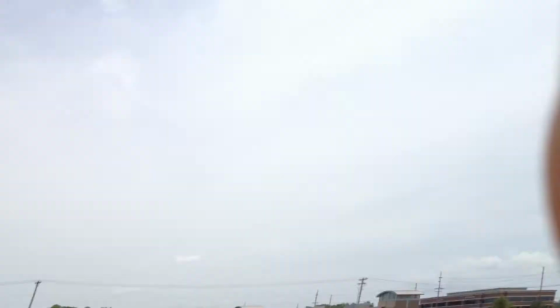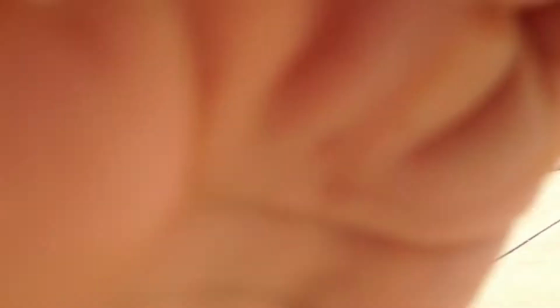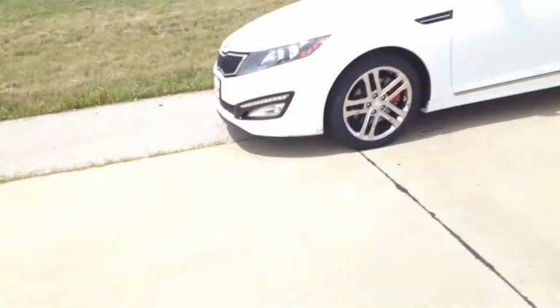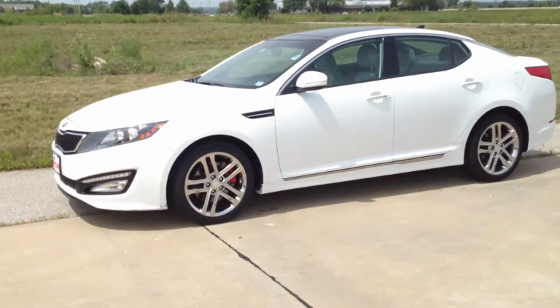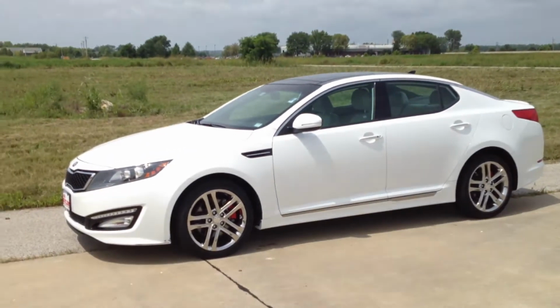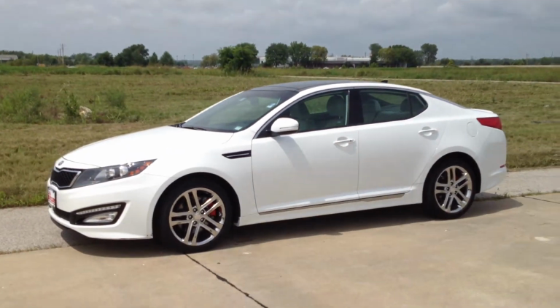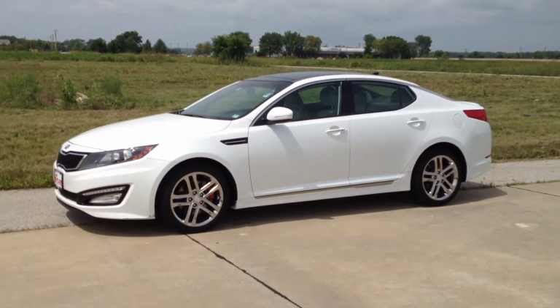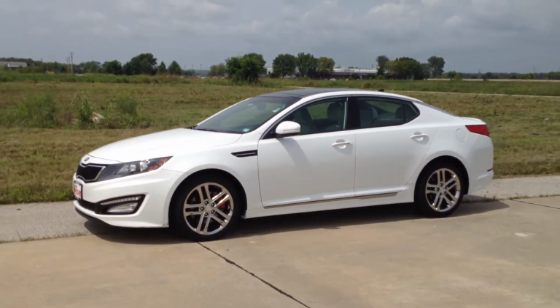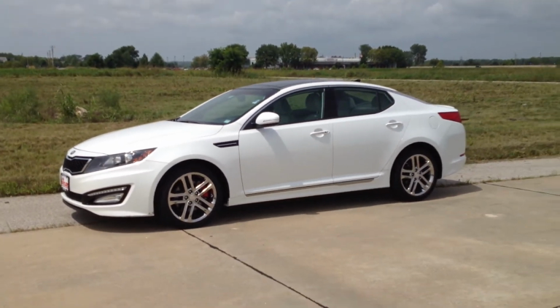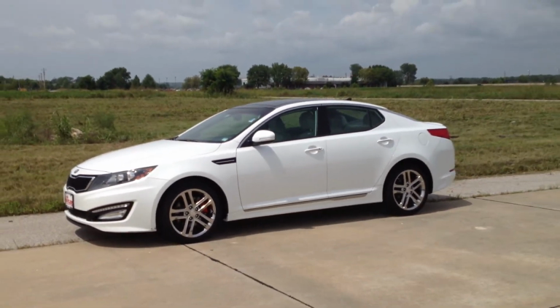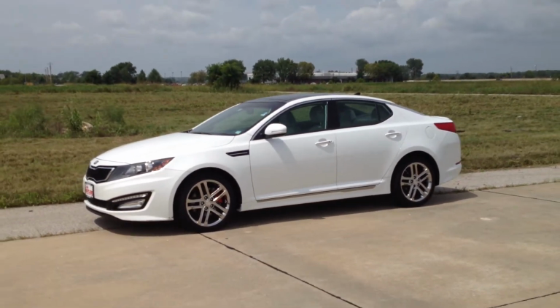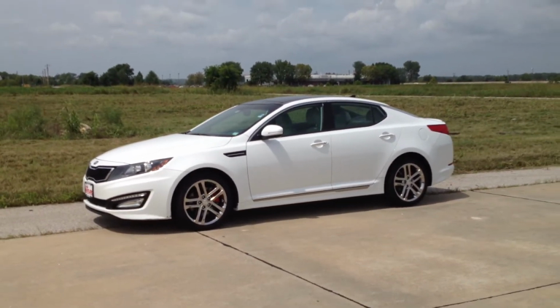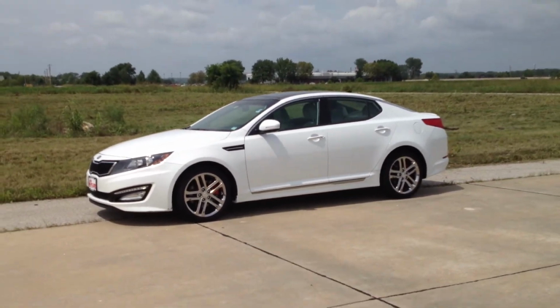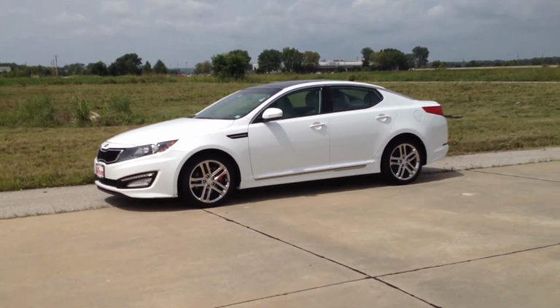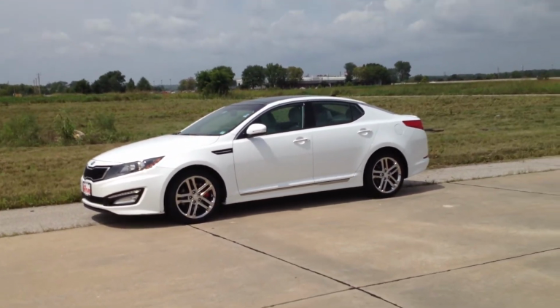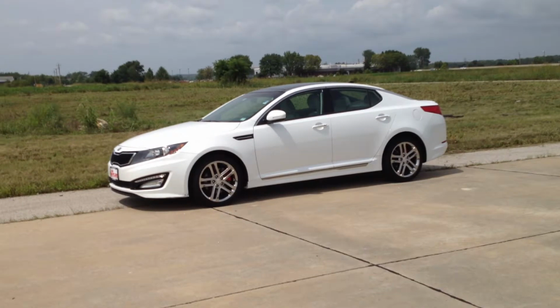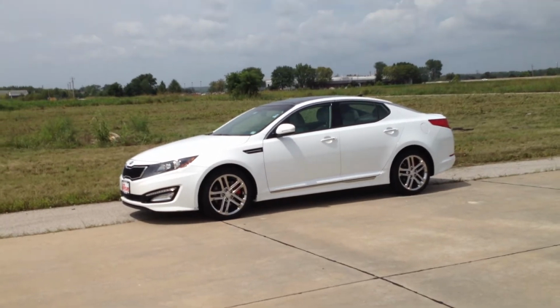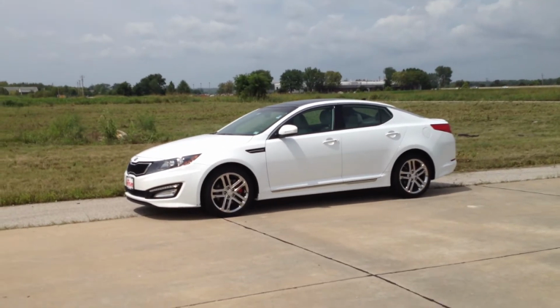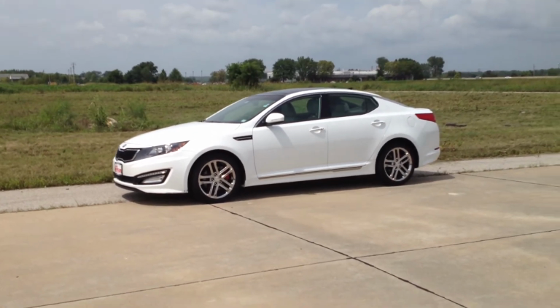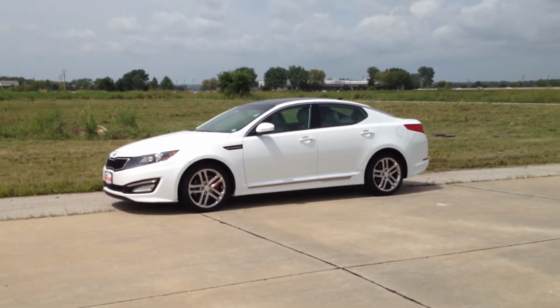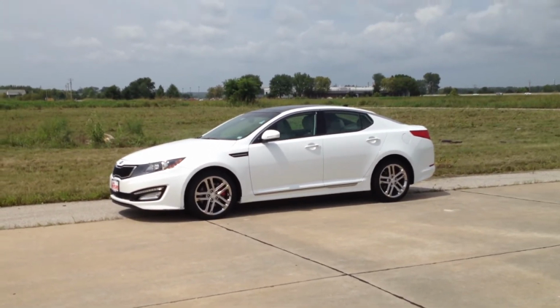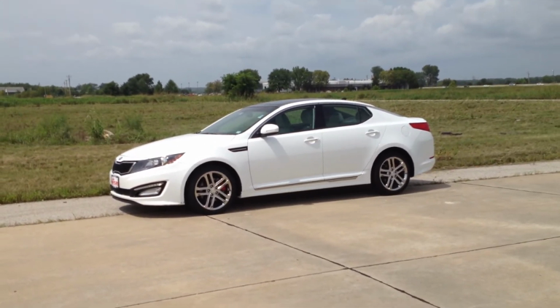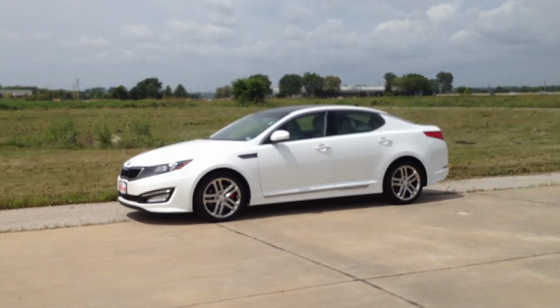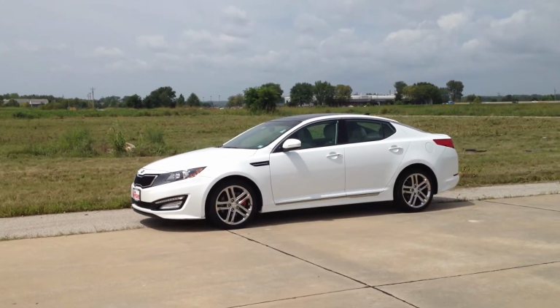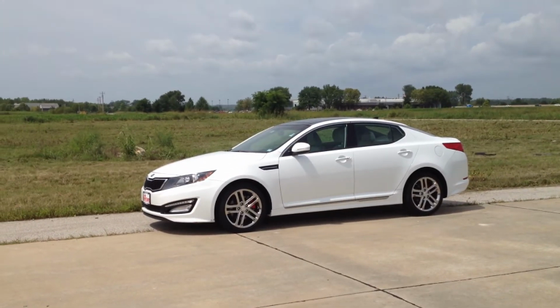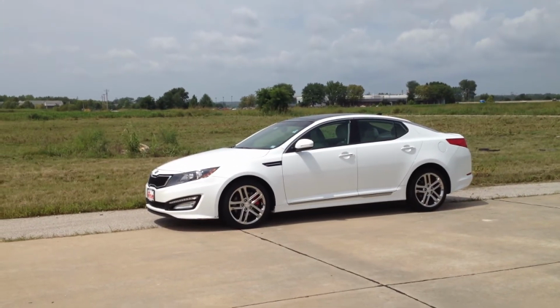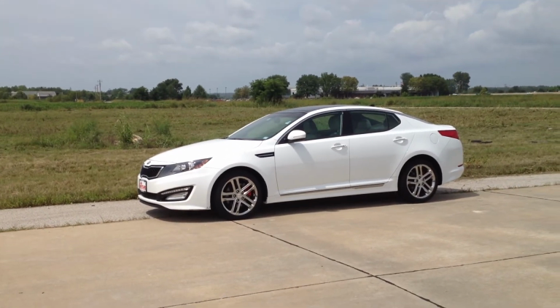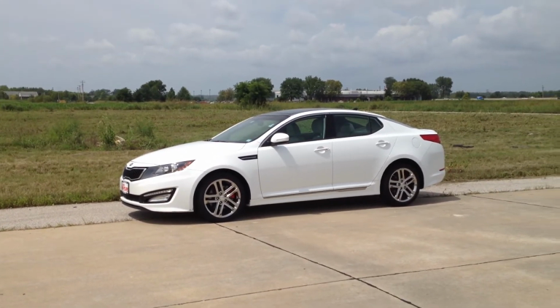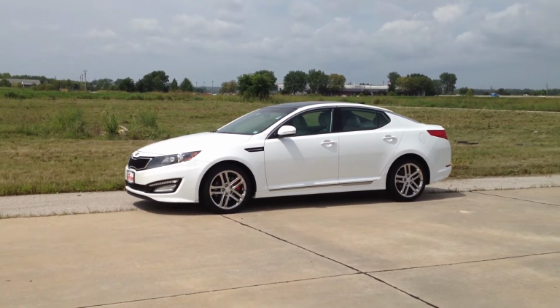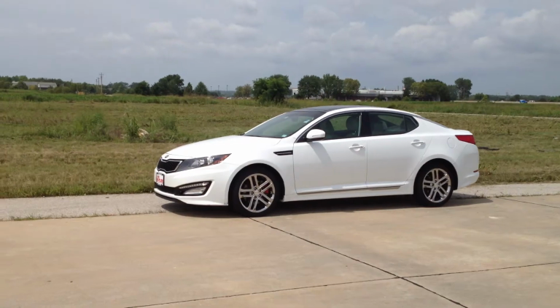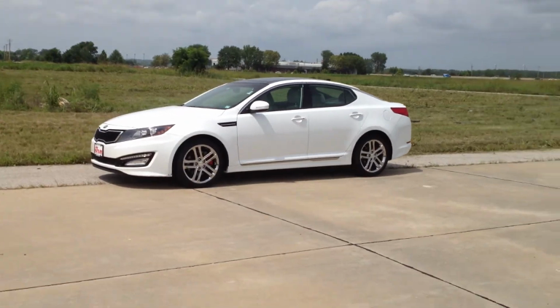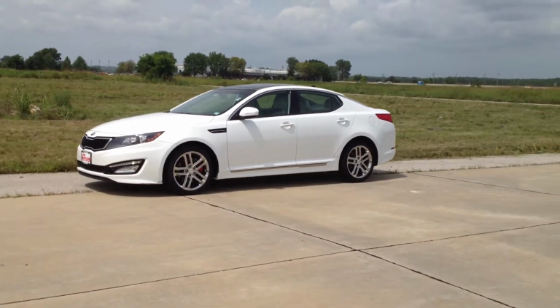It is this 2013 Optima SXL Limited — that is the limited top-of-the-line turbo, navigation, moonroof. Basically the premium pack and technology pack.